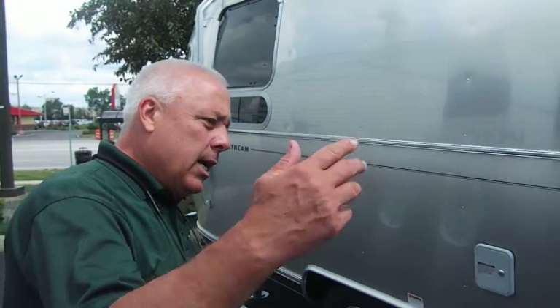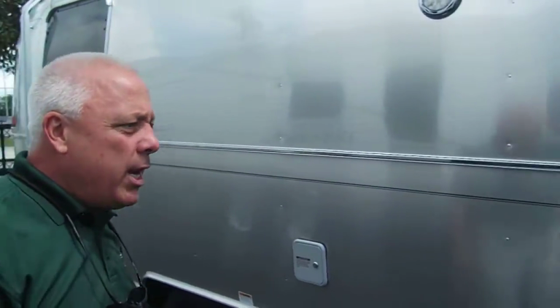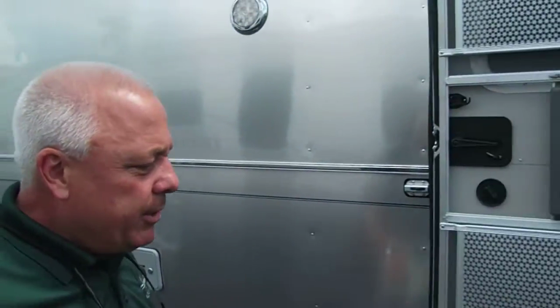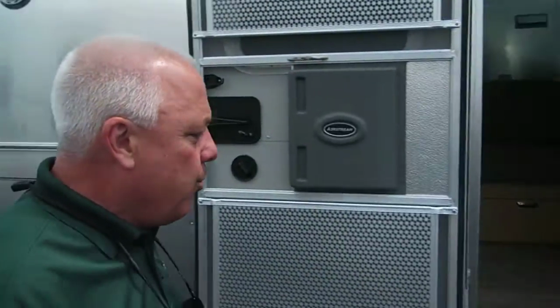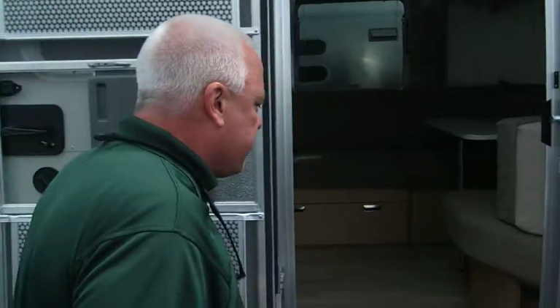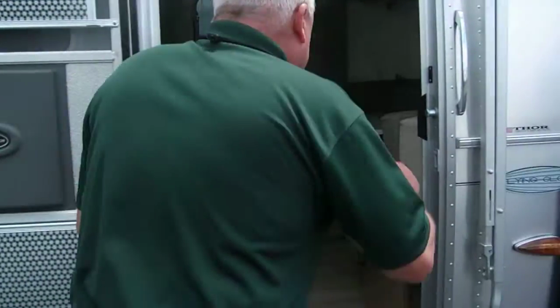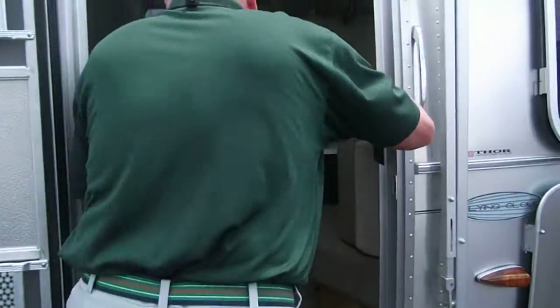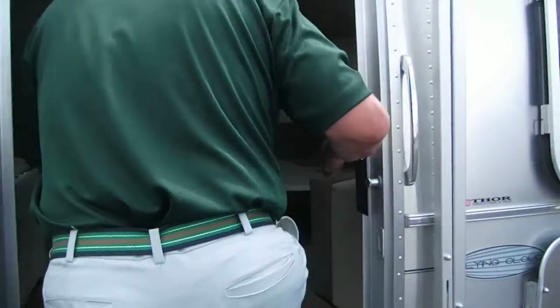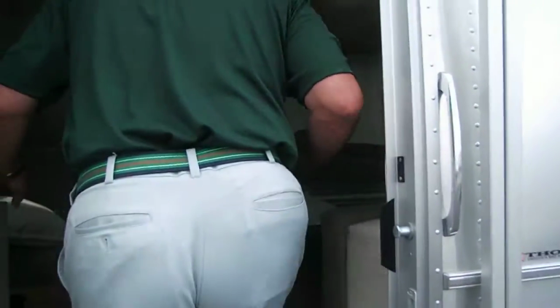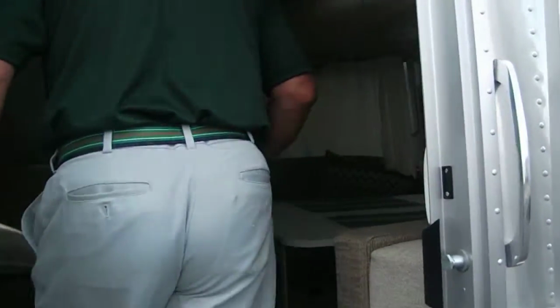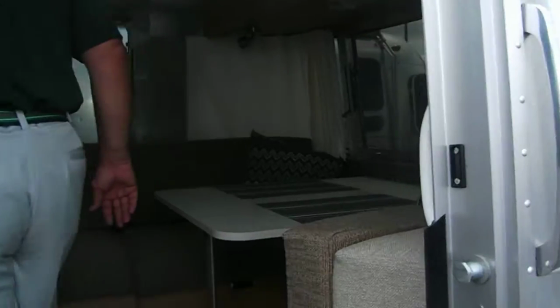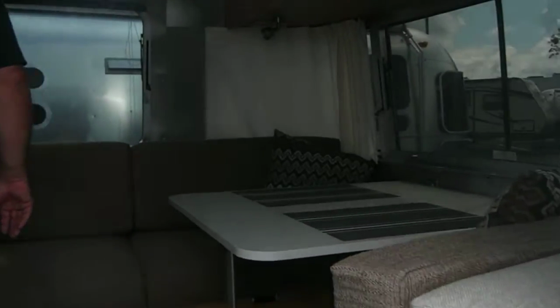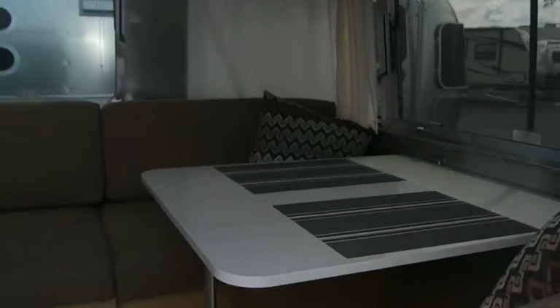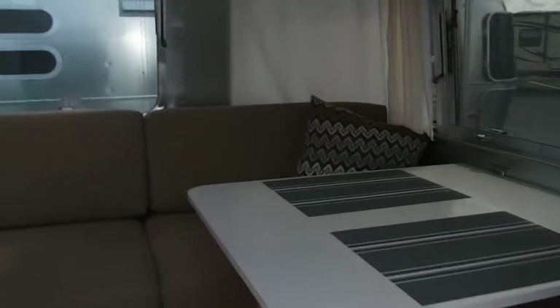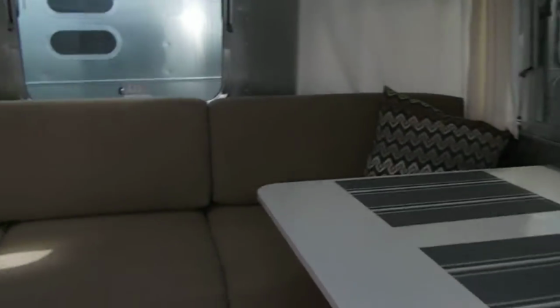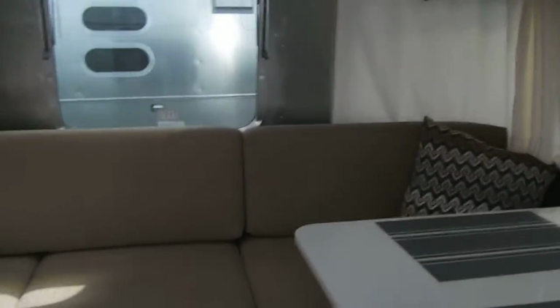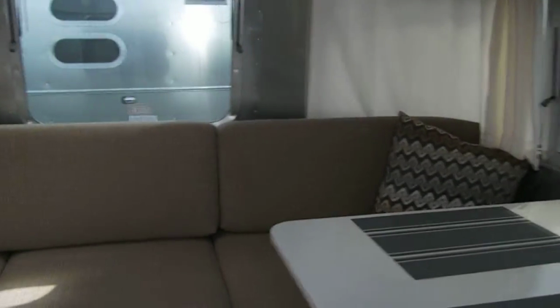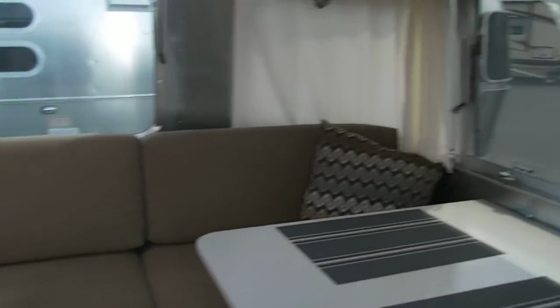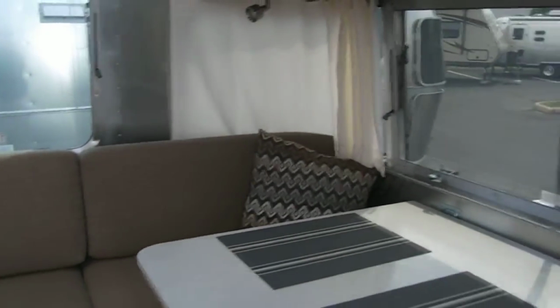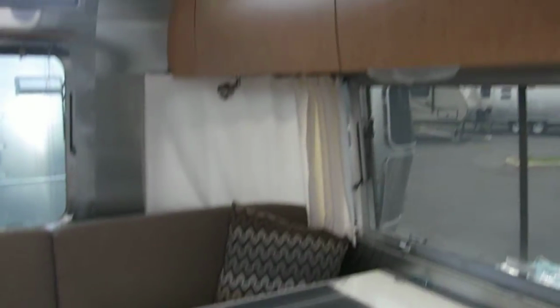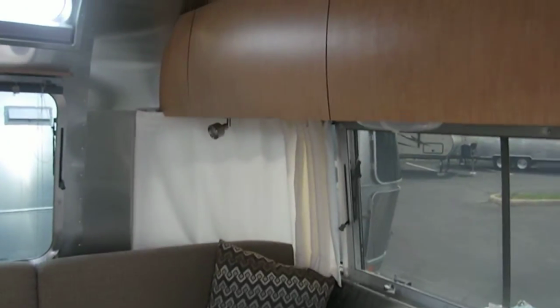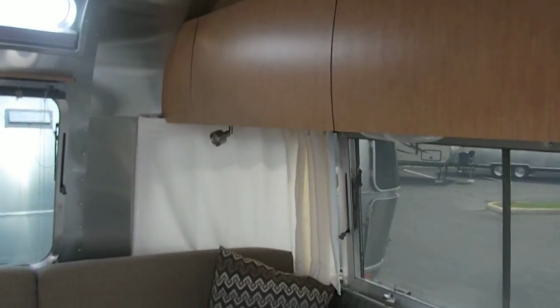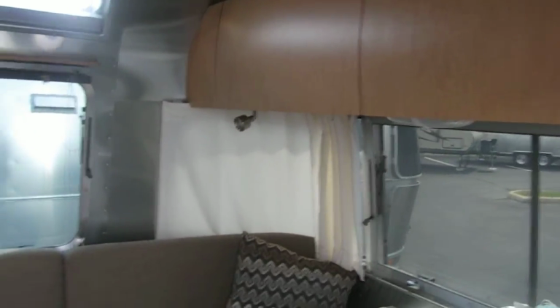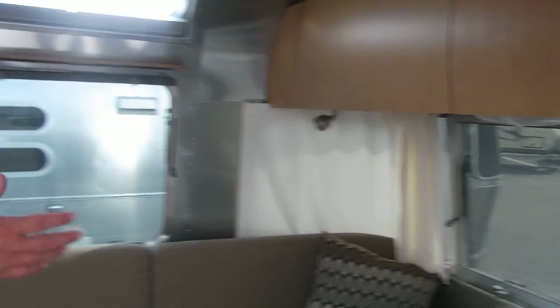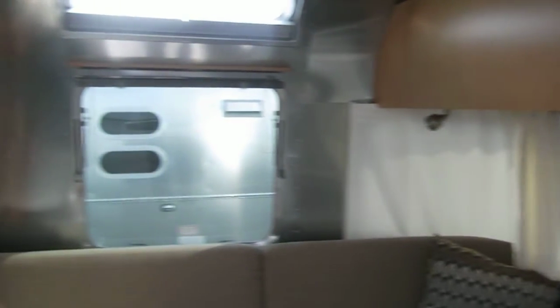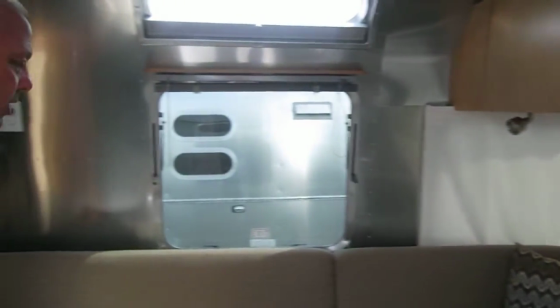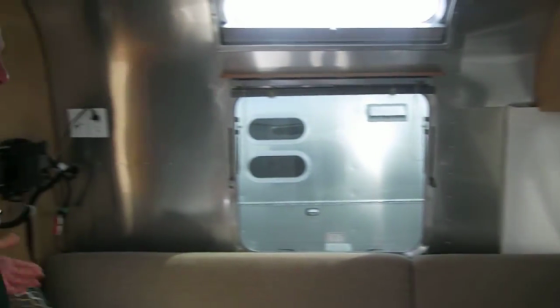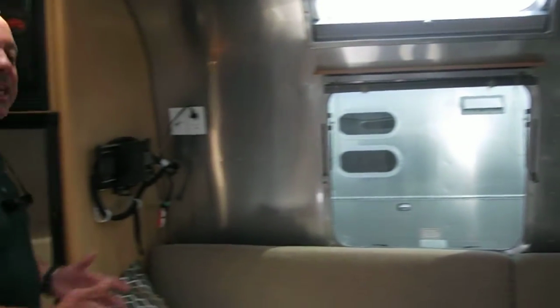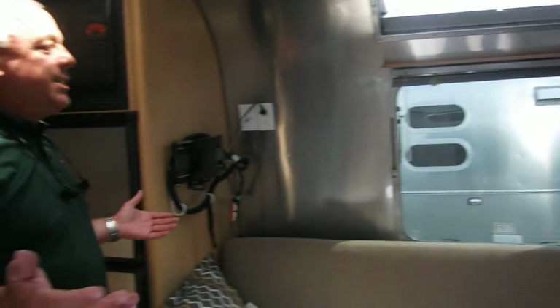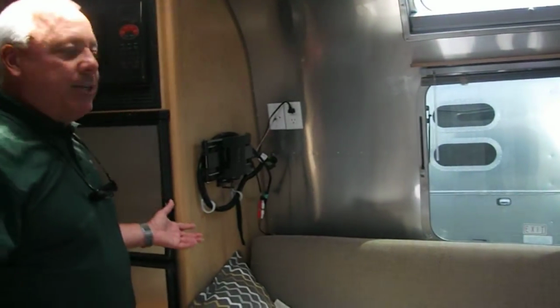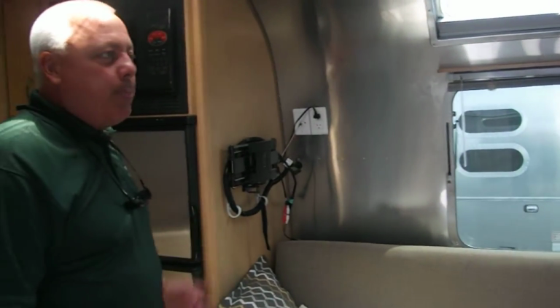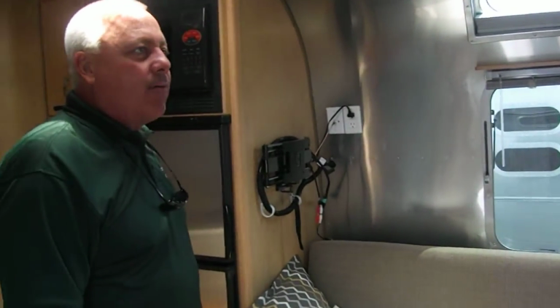Come on in, let me show you what this looks like inside. Notice the front cabin — this is what allows you, in a 25-foot trailer, to seat a bunch of people comfortably.